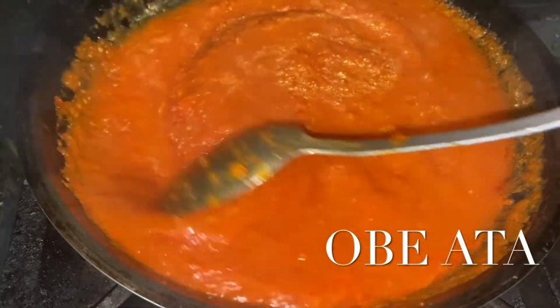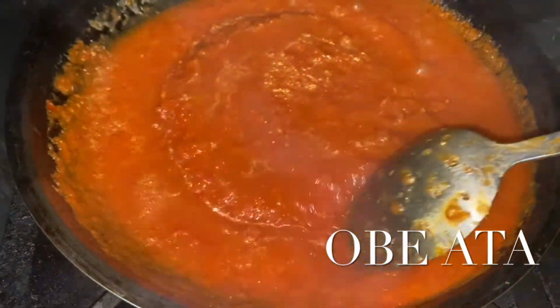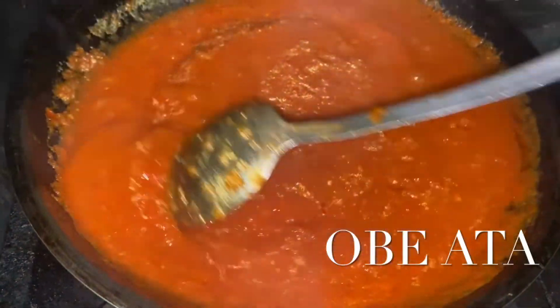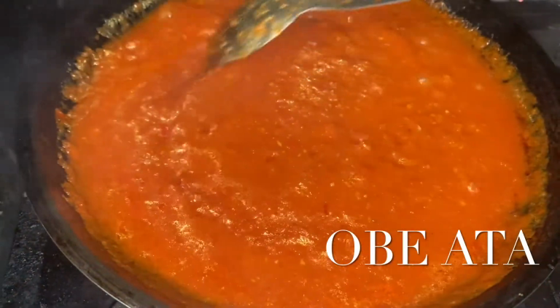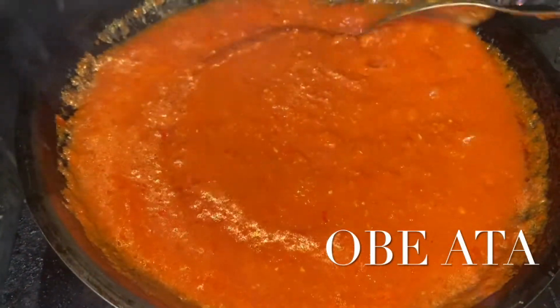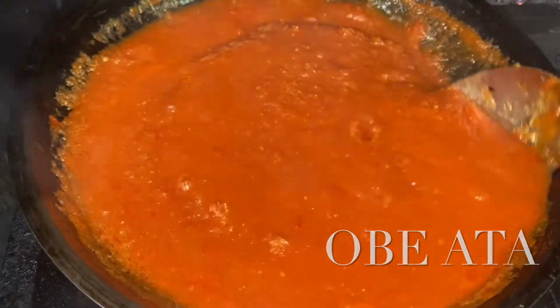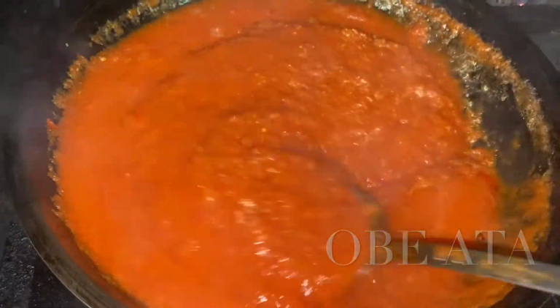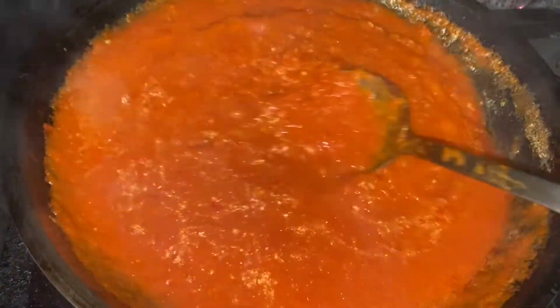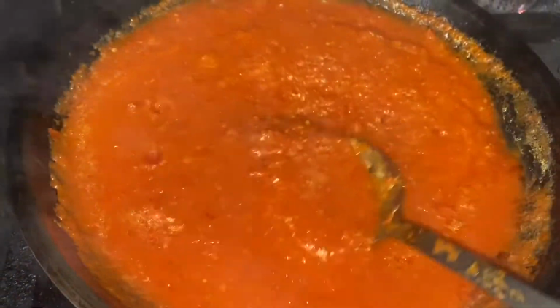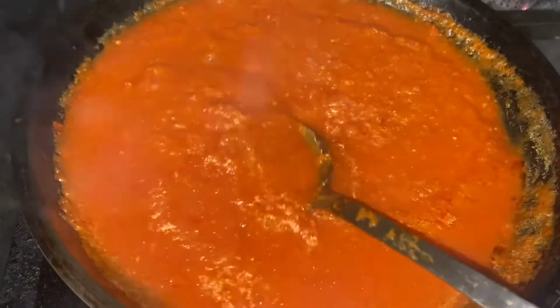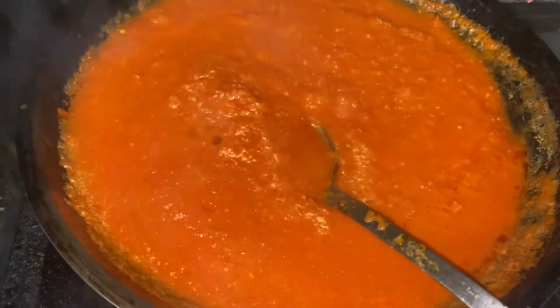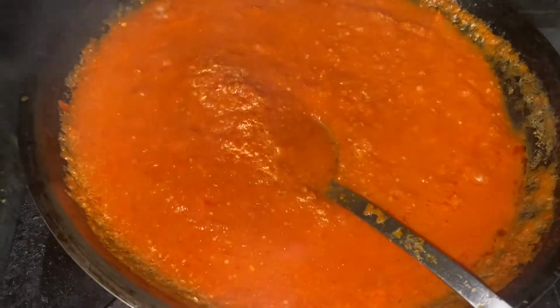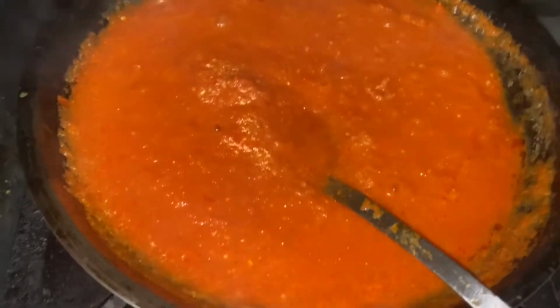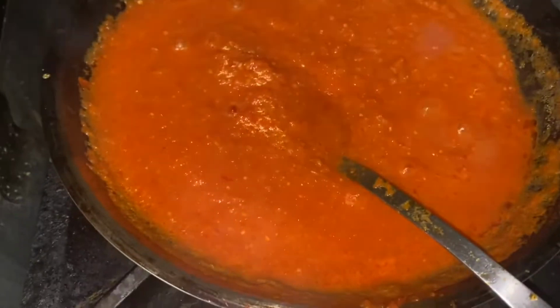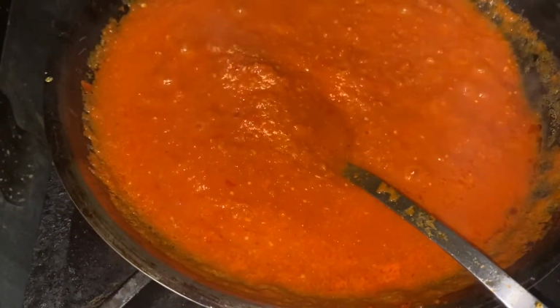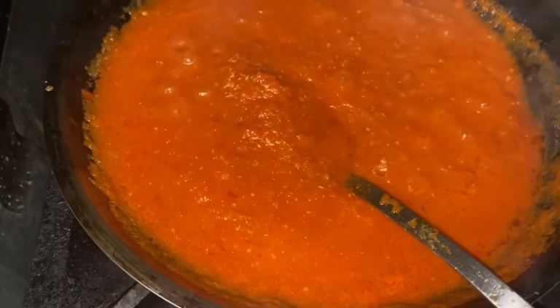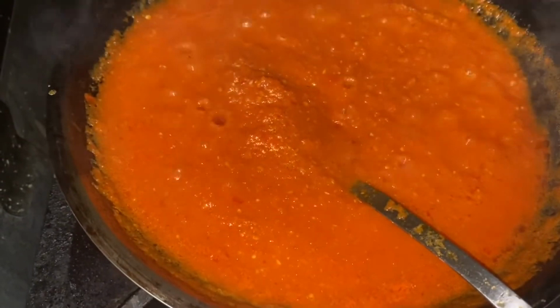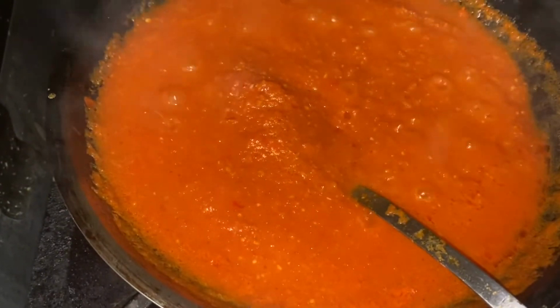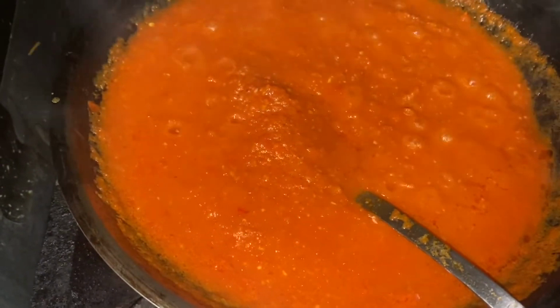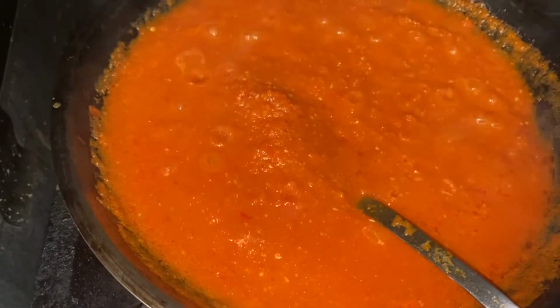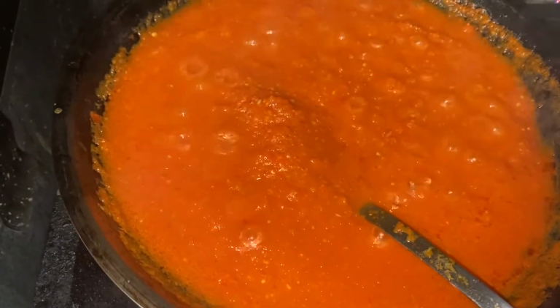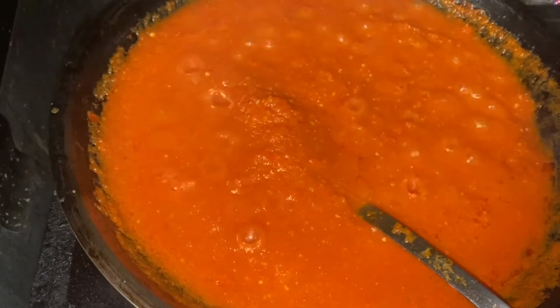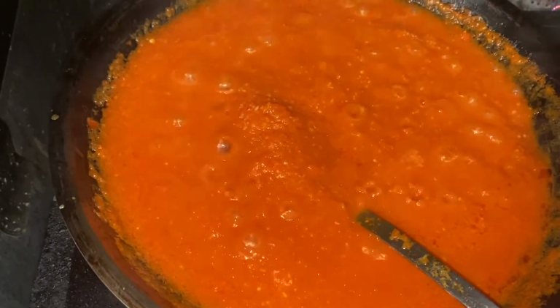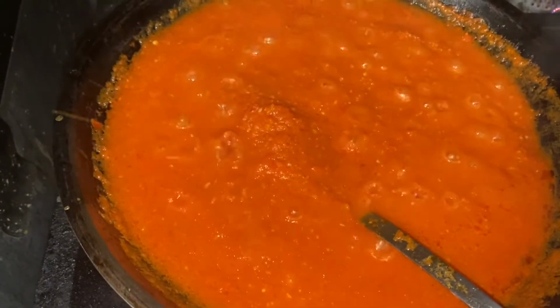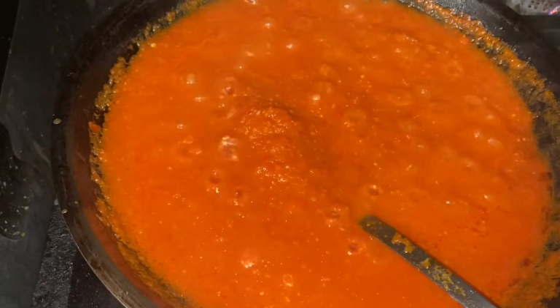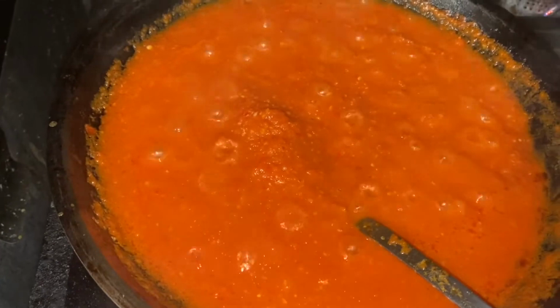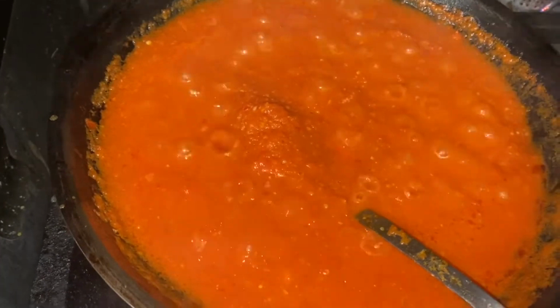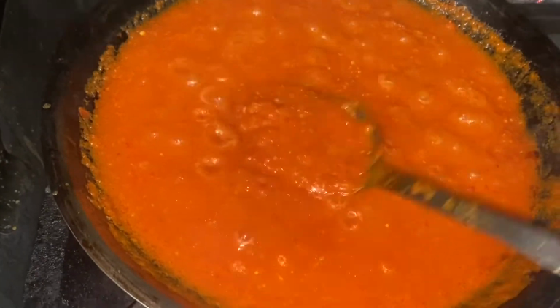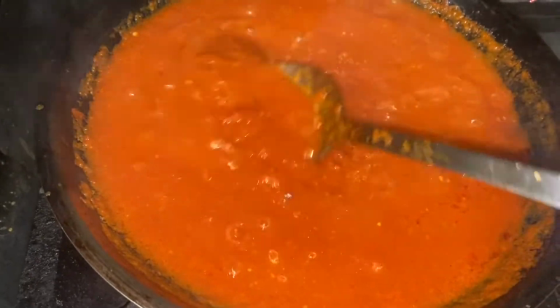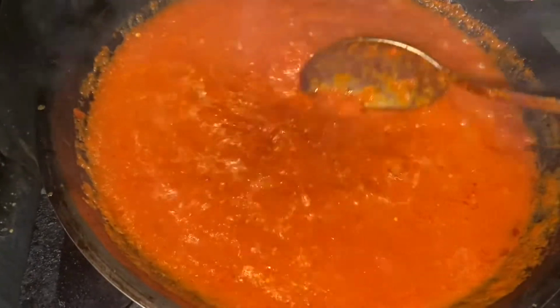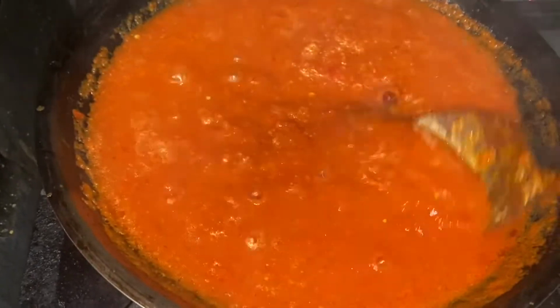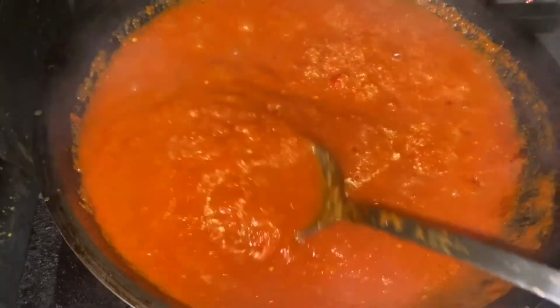So we're going to start off with an obayata sauce — just Google it. It's primarily chilies, peppers, and tomatoes that you cook down, and that obayata sauce is going to be the base of the Jollof Rice.